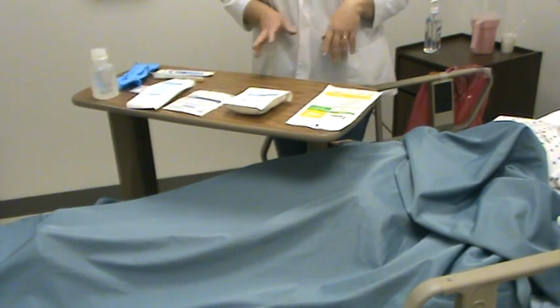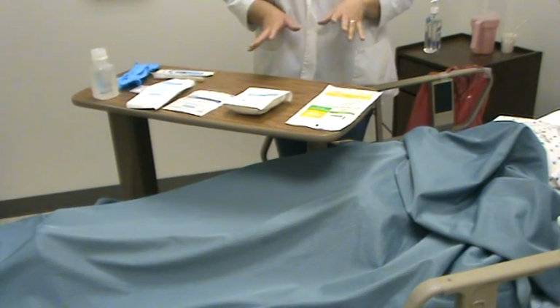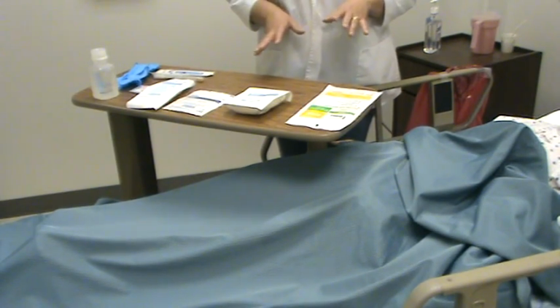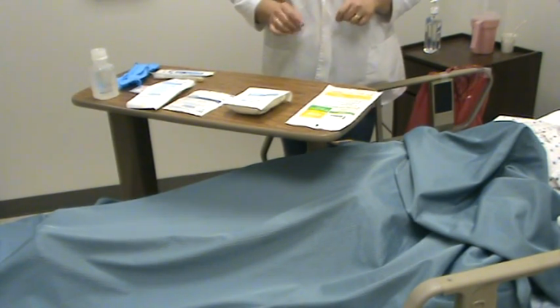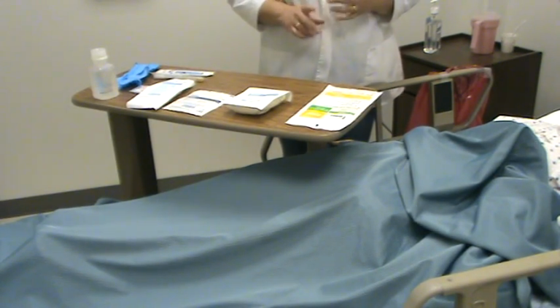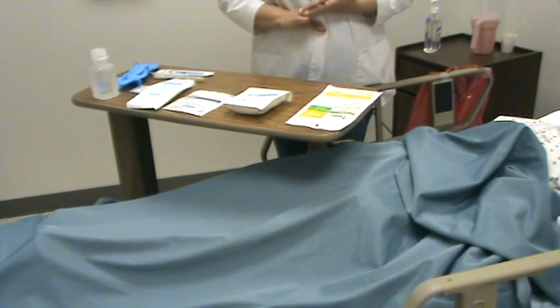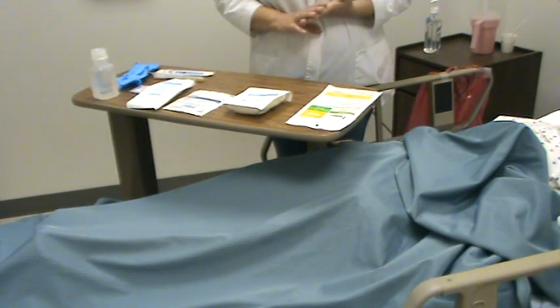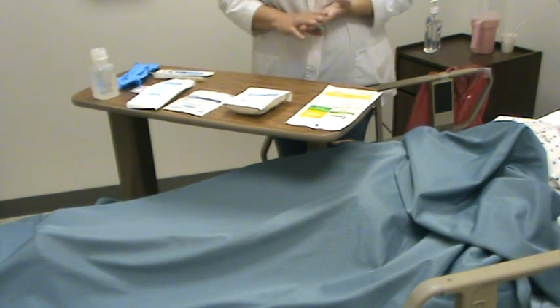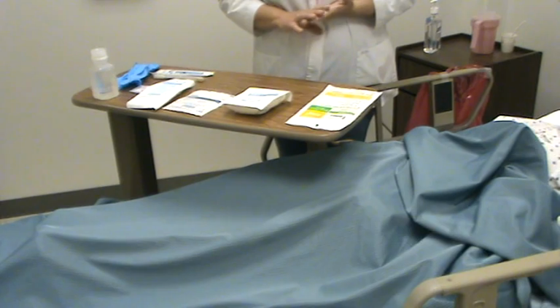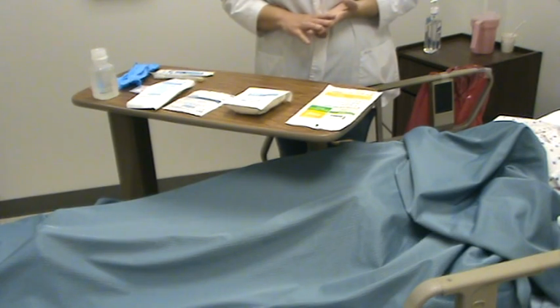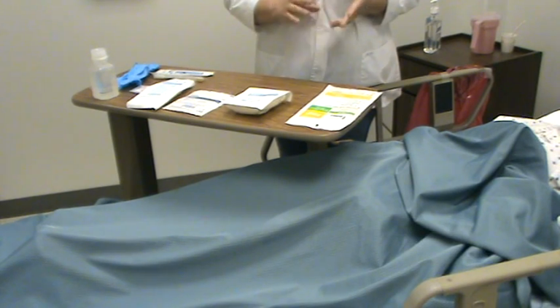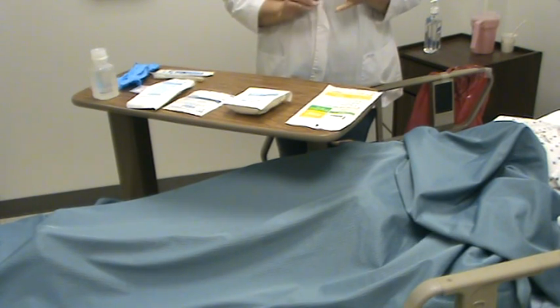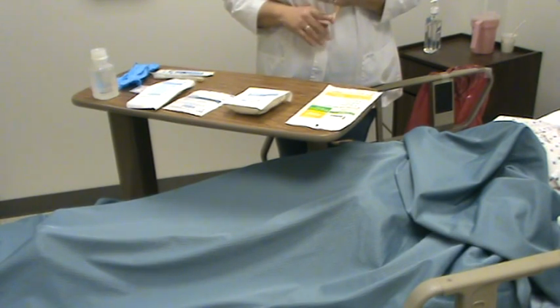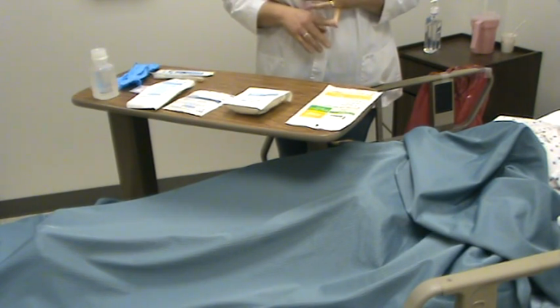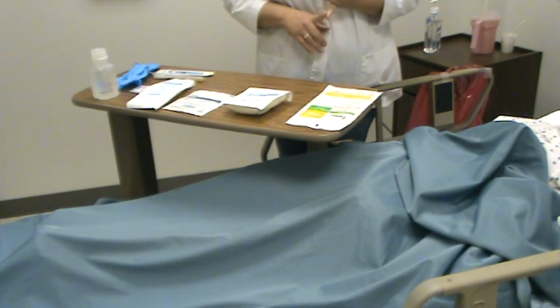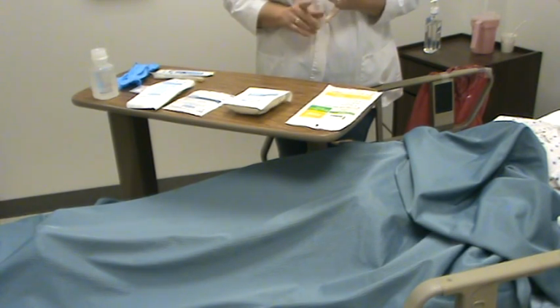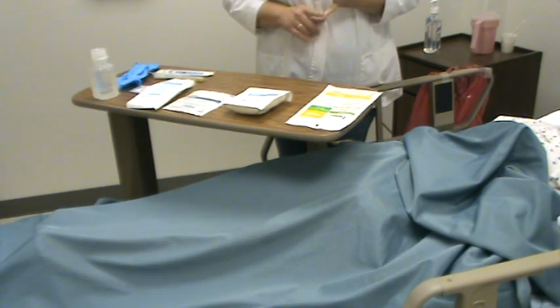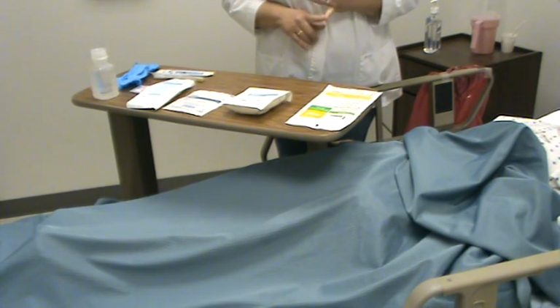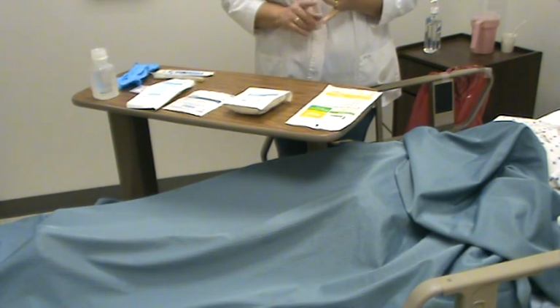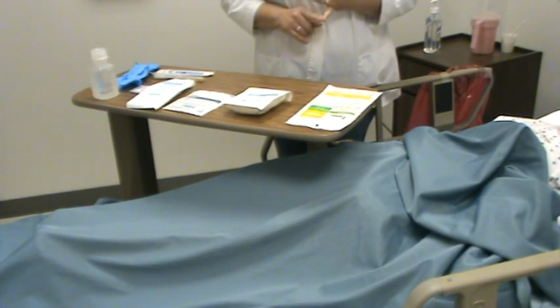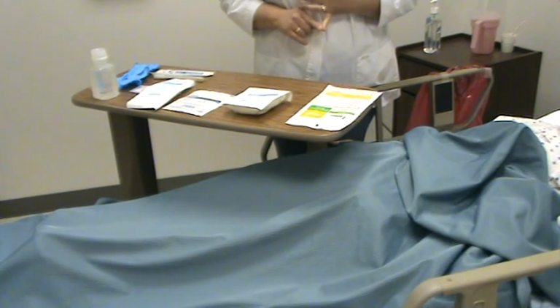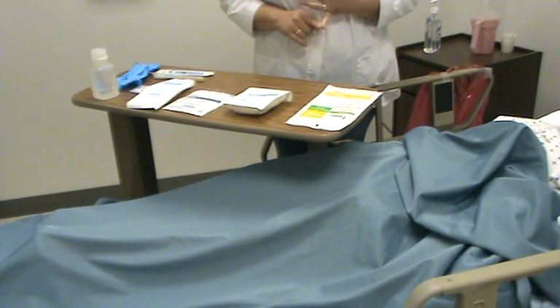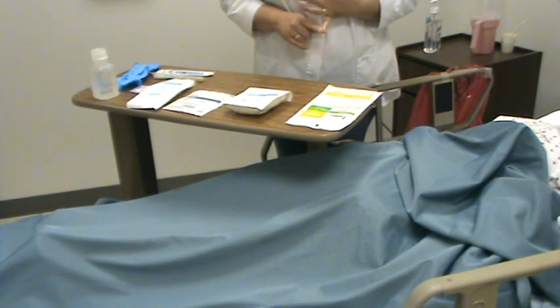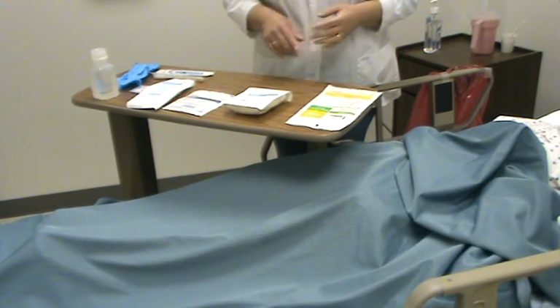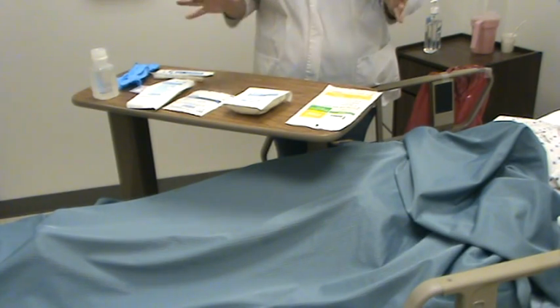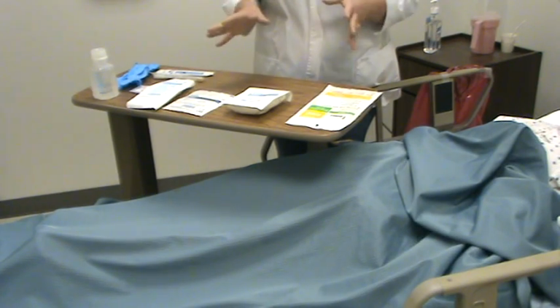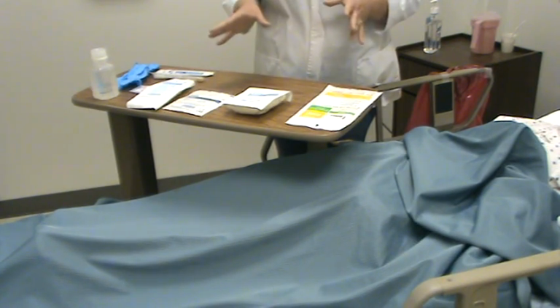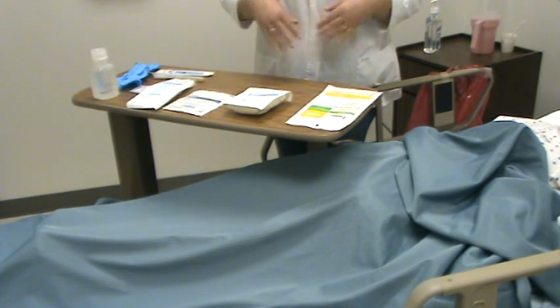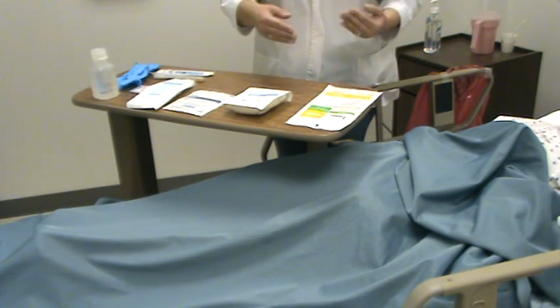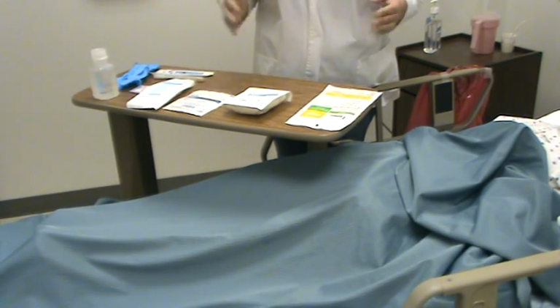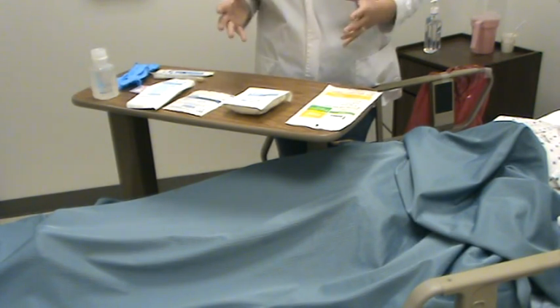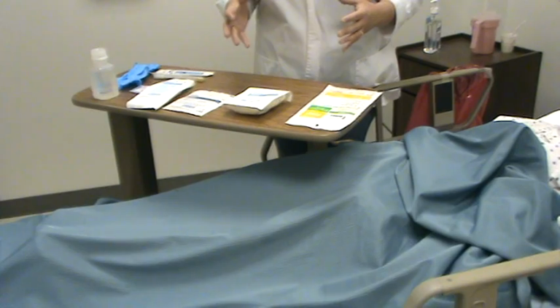We're going to go over the sterile dressing change that you'll be validating in Skills Lab. Make sure that you look at your Mosby discs, the DVDs, because they have excellent information on there. I'm just going to show you quickly the skill itself all put together.